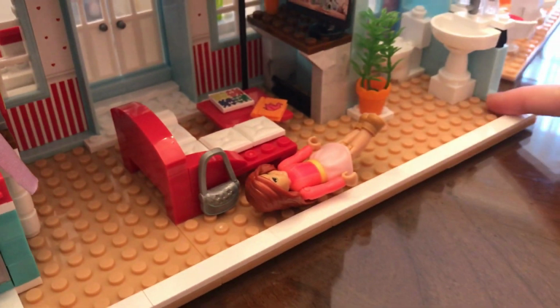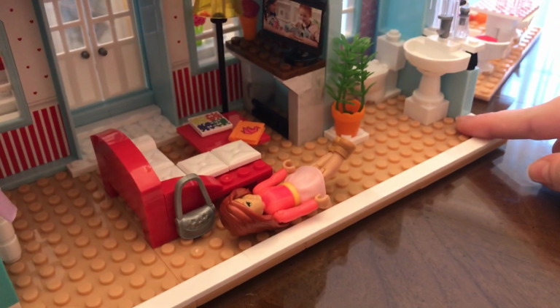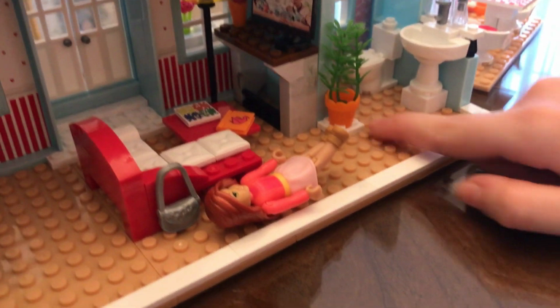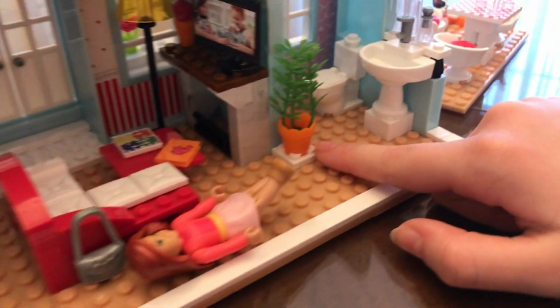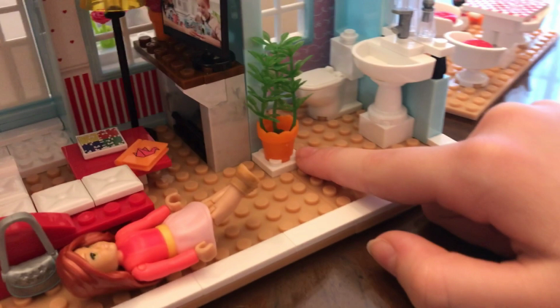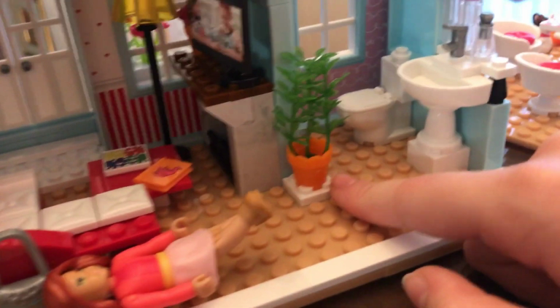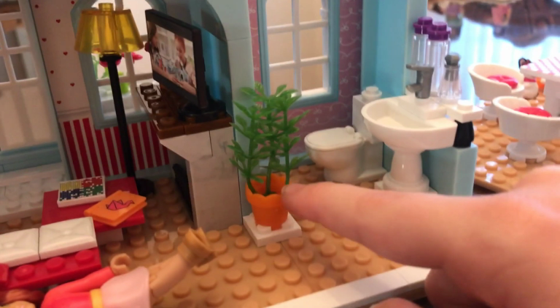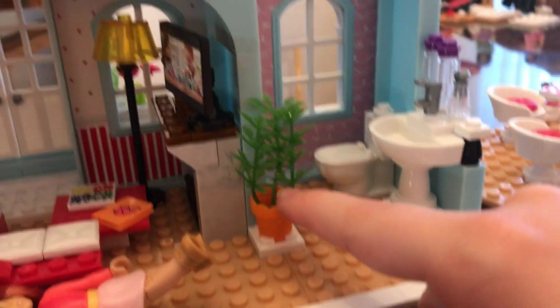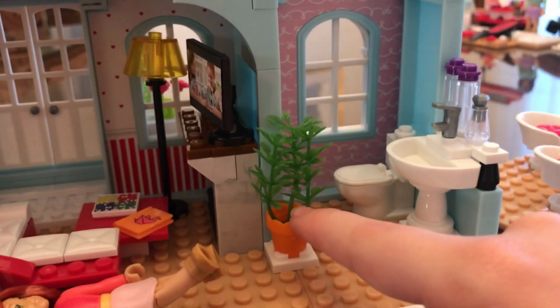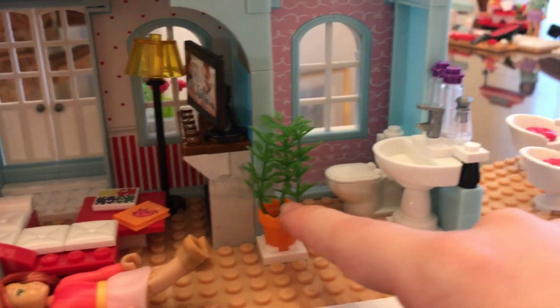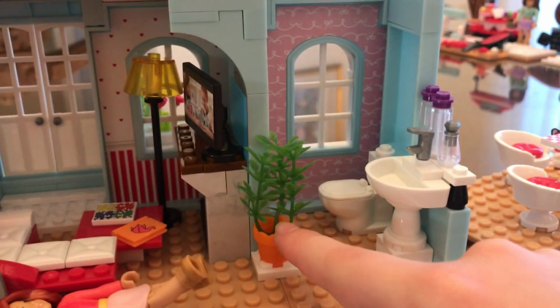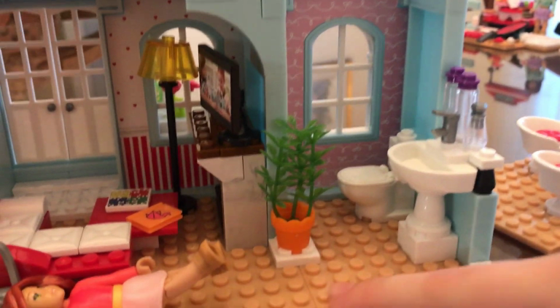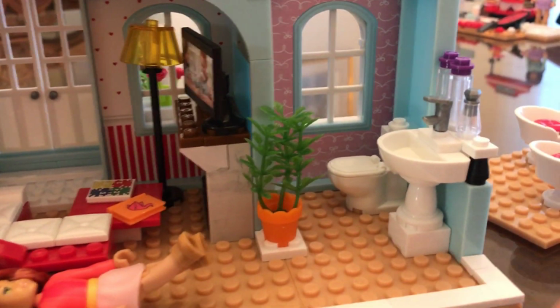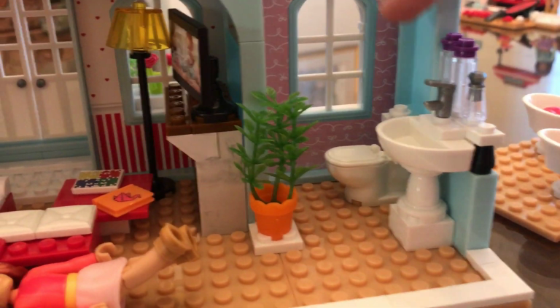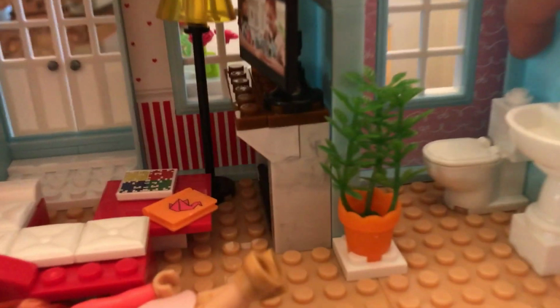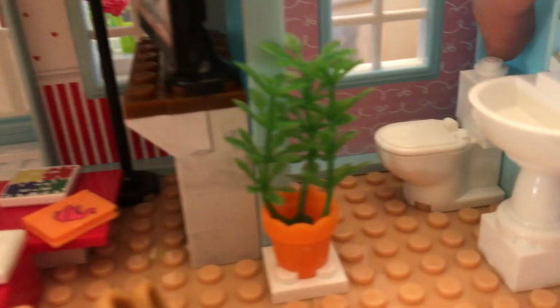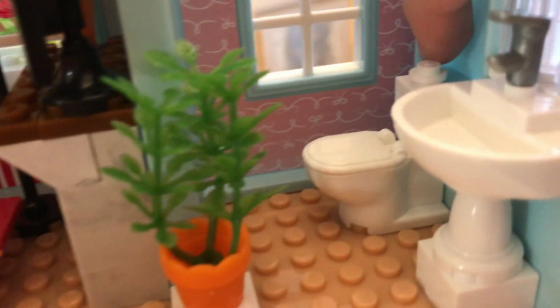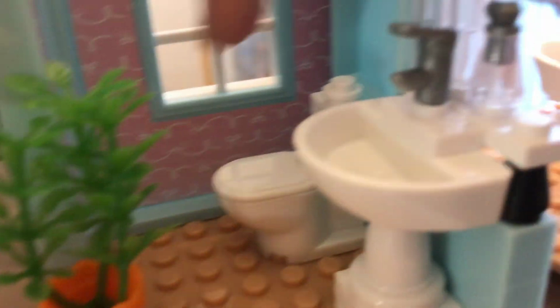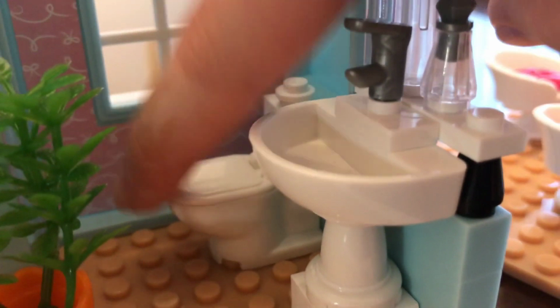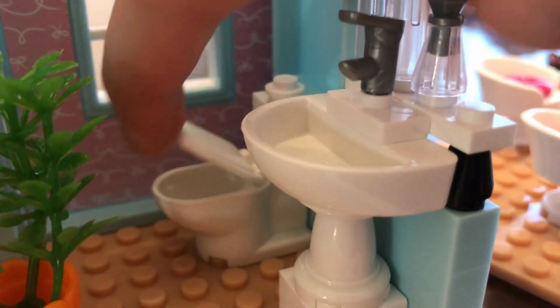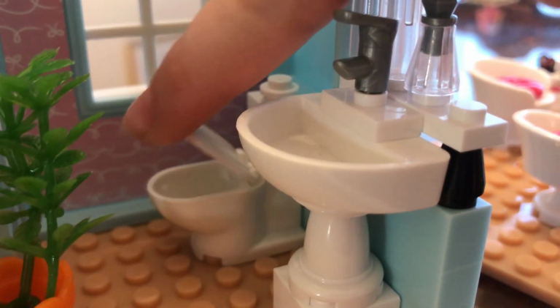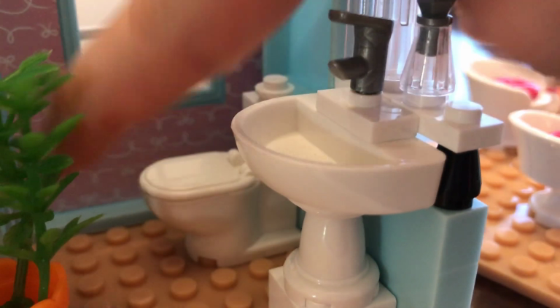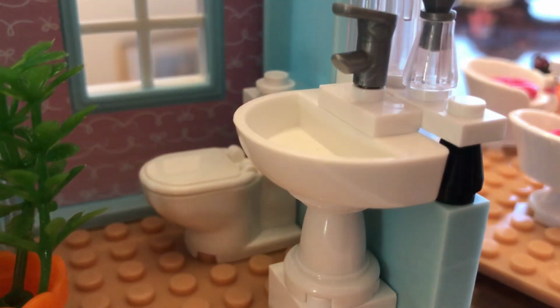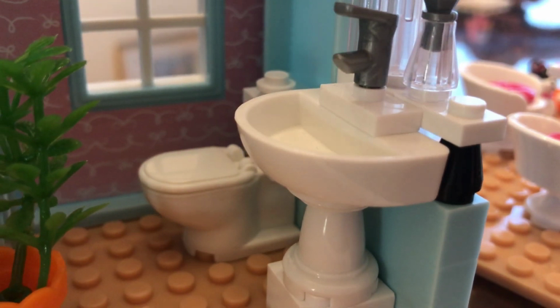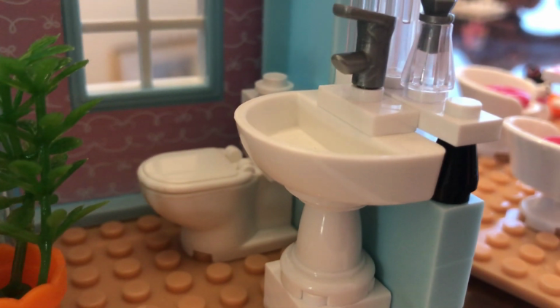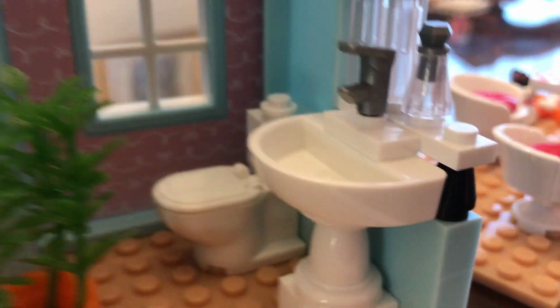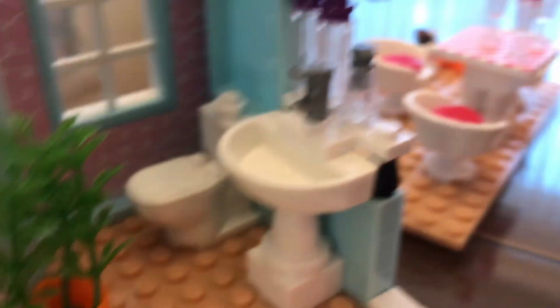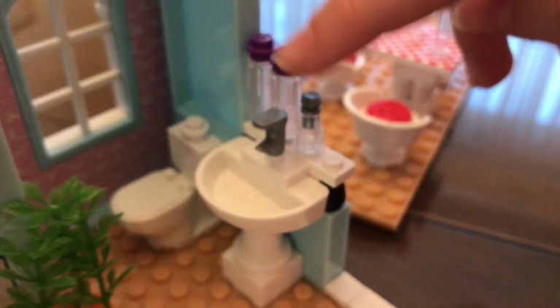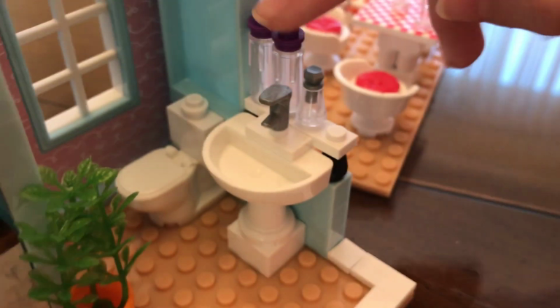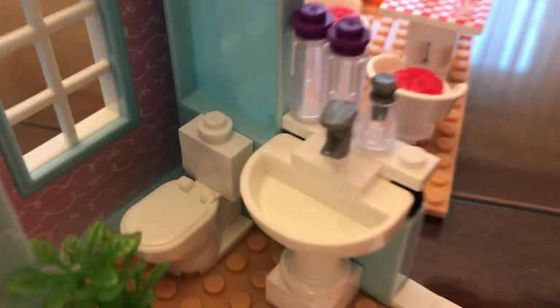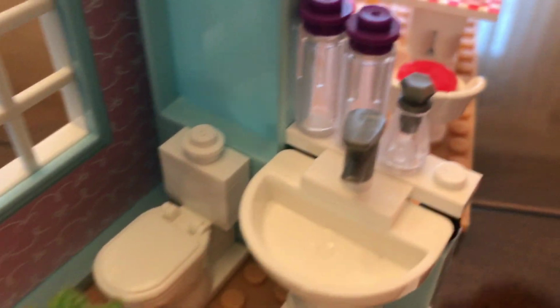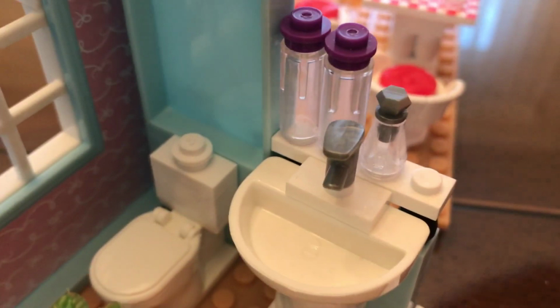Then the bathroom. There's a flower pot, a toilet, and a sink, and up here there are soaps and lotions.